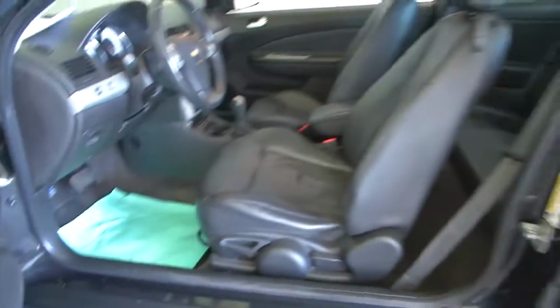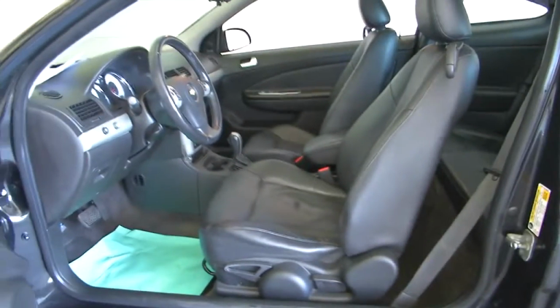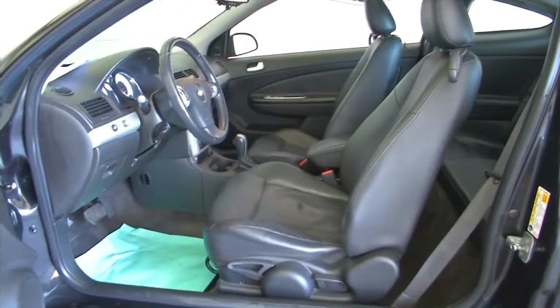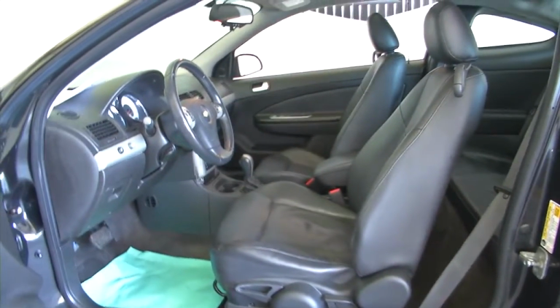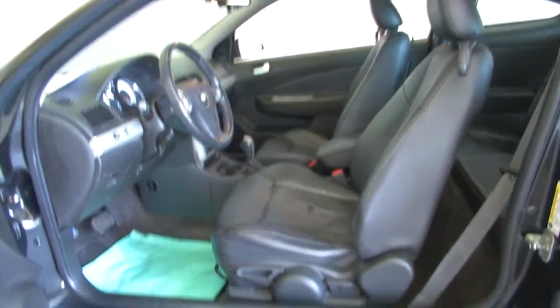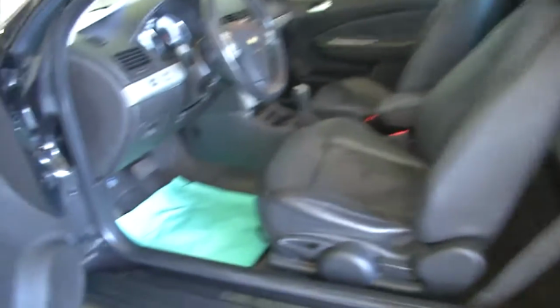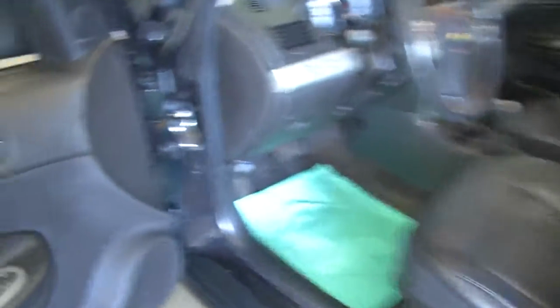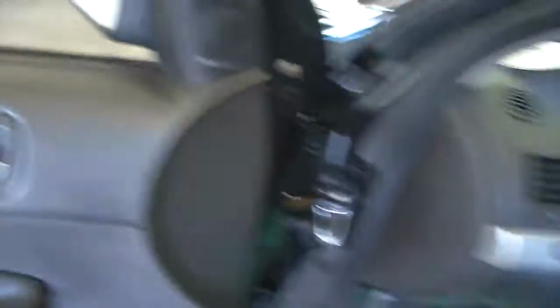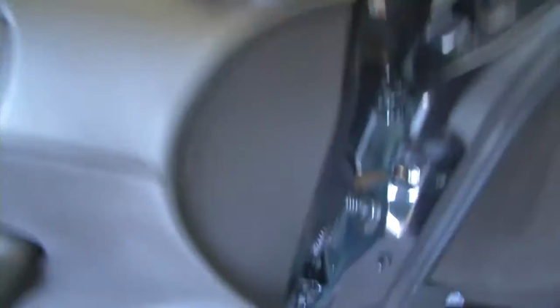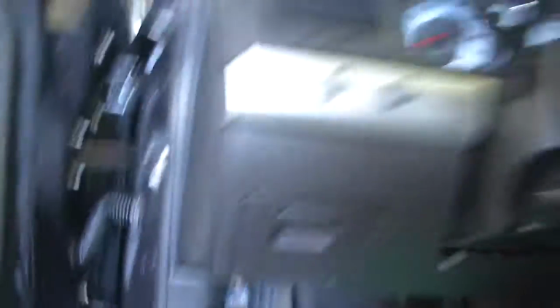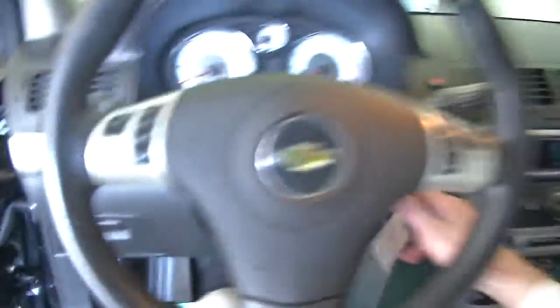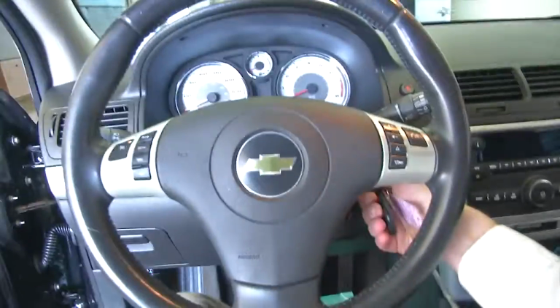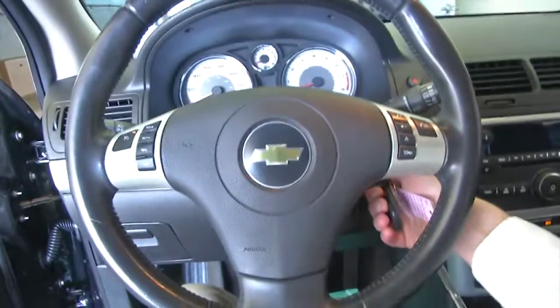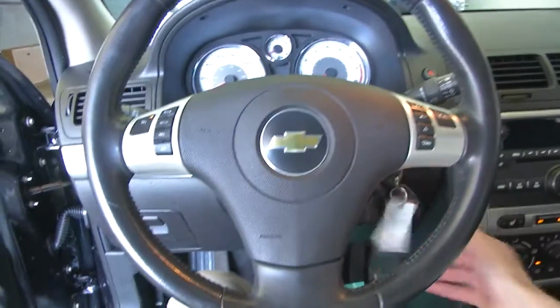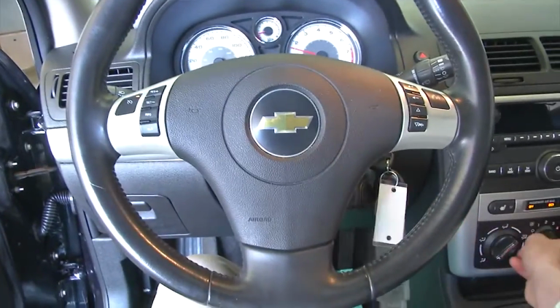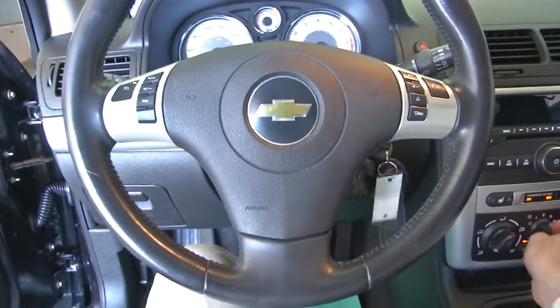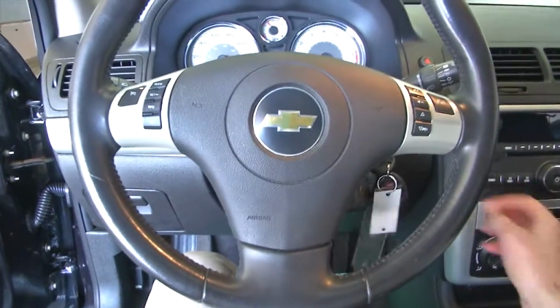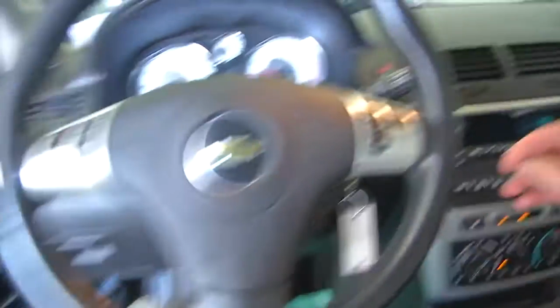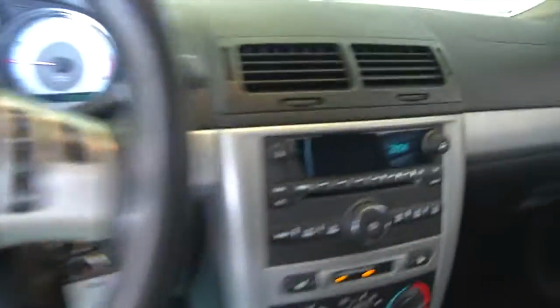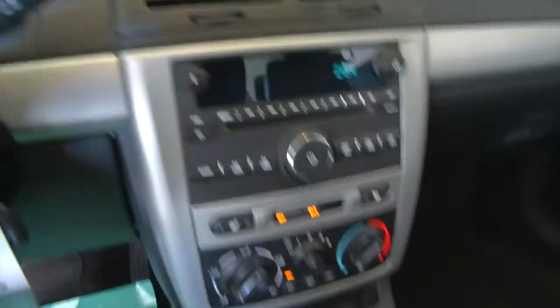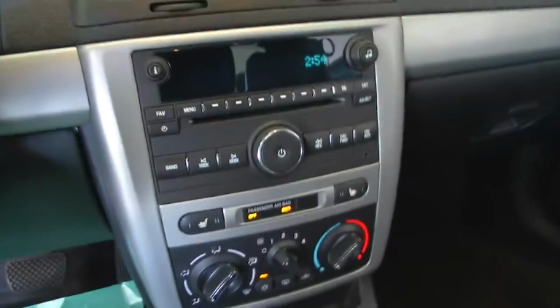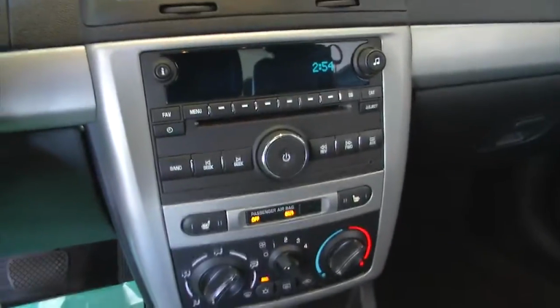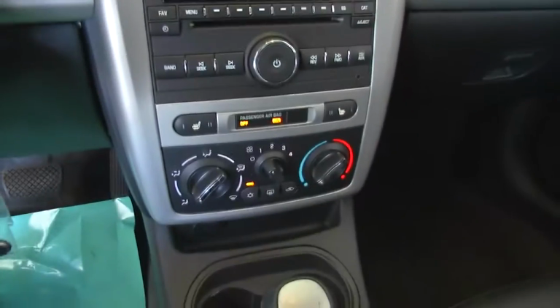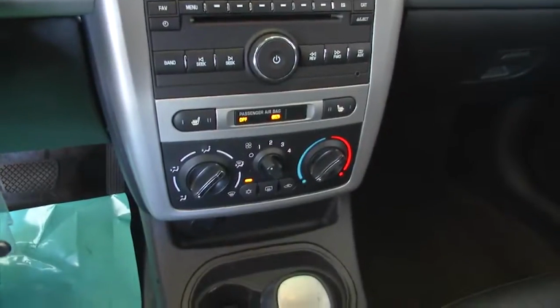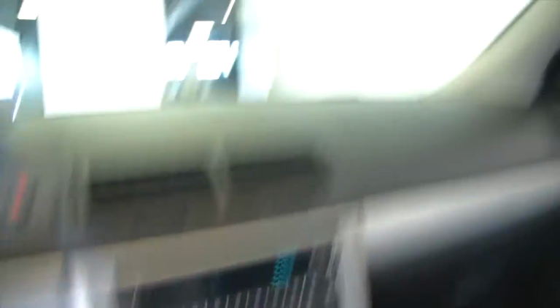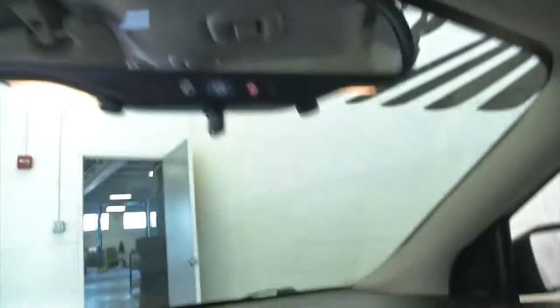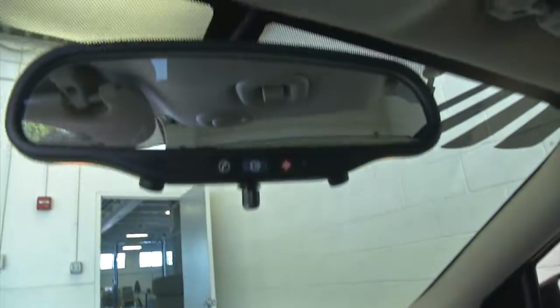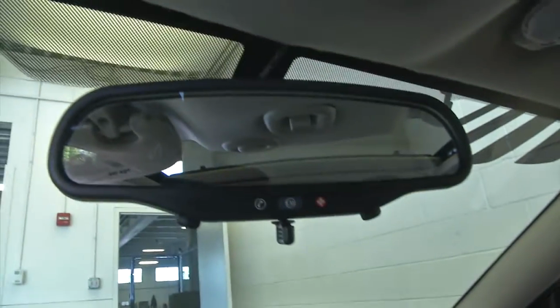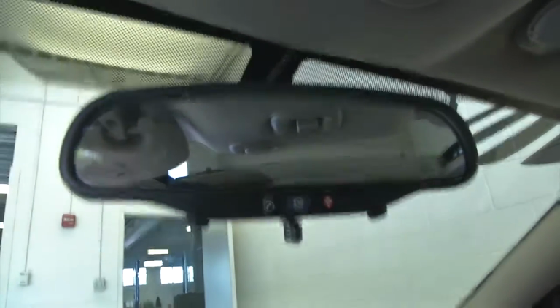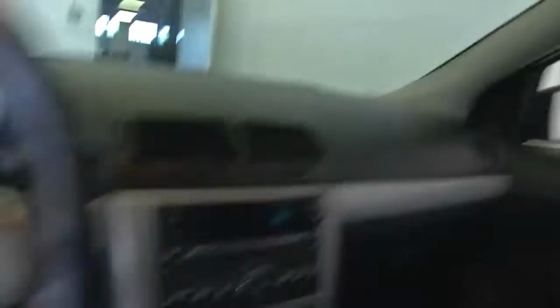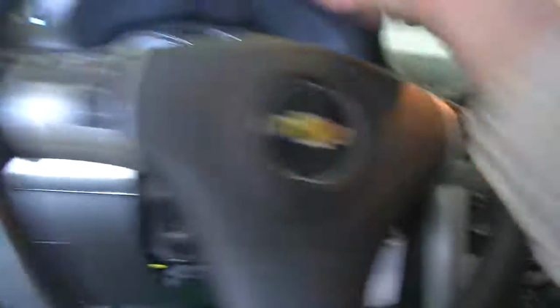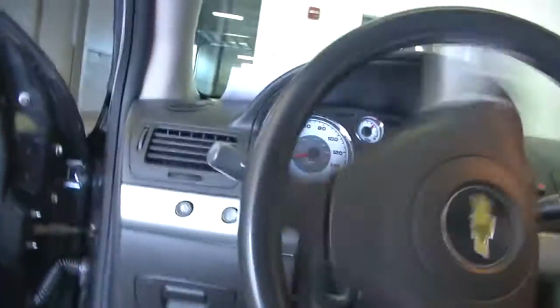Manual seat adjustments, cruise control and audio controls mounted on the steering wheel, AM FM radio, MP3 connectivity, CD player, and OnStar available with a subscription. It's got a lot of nice features.